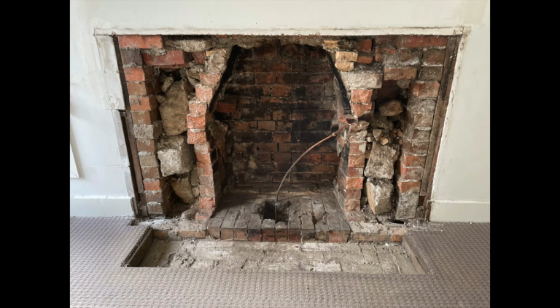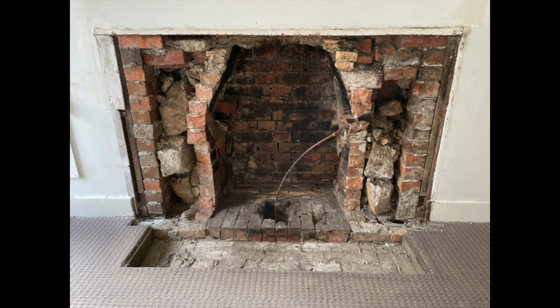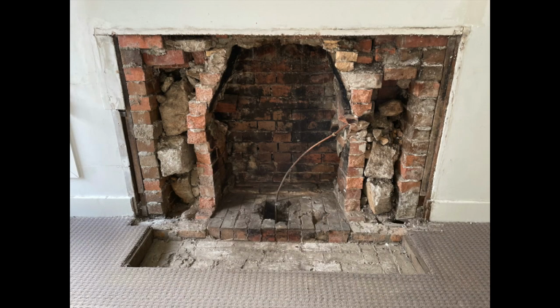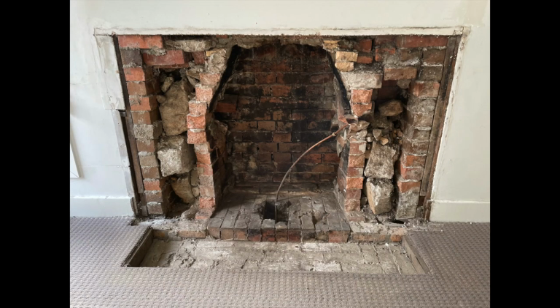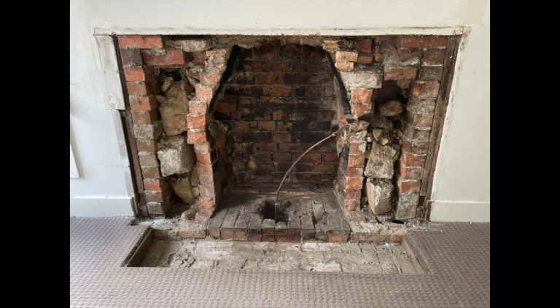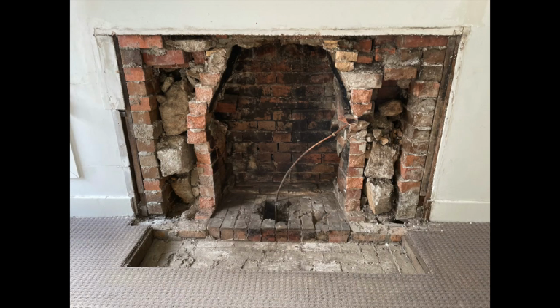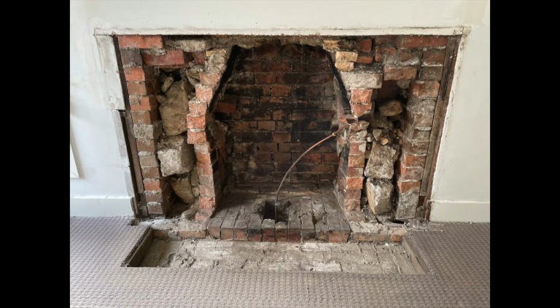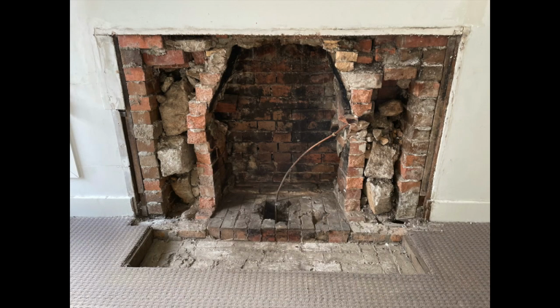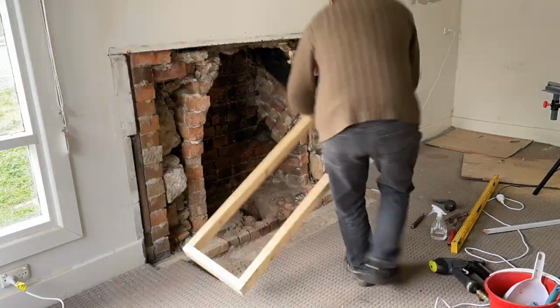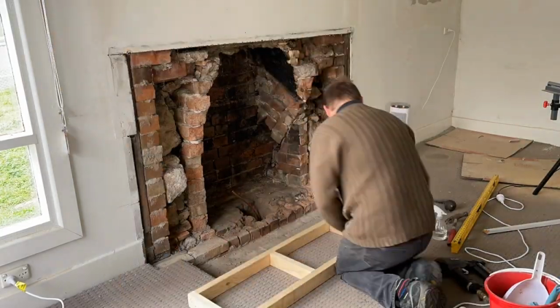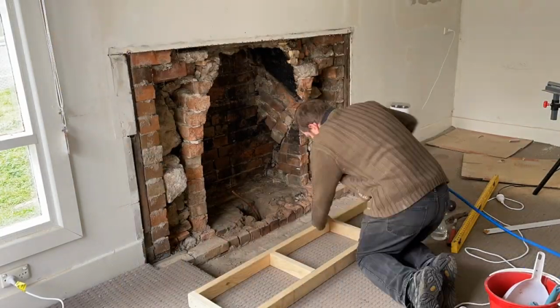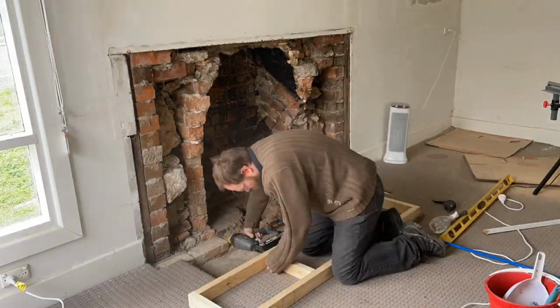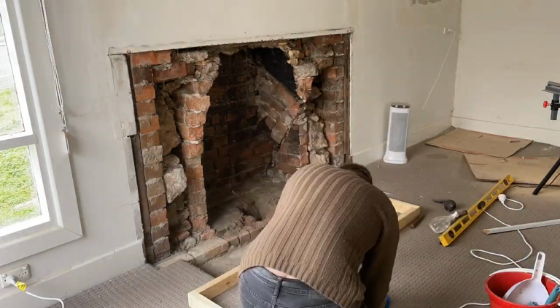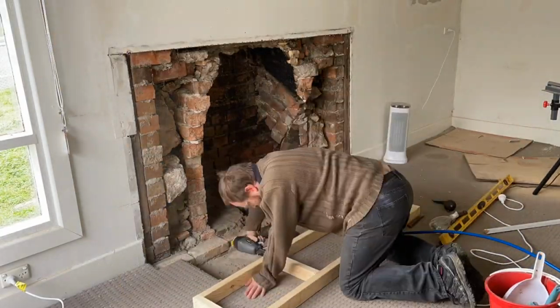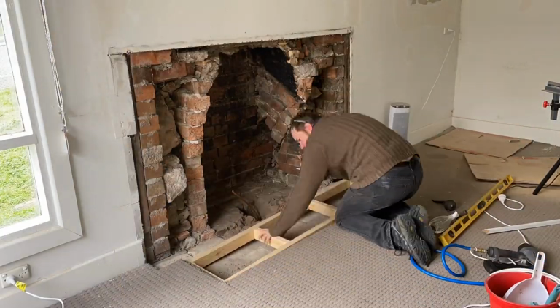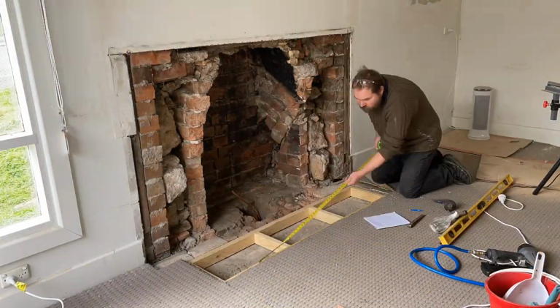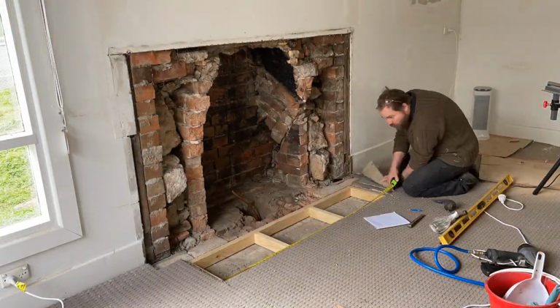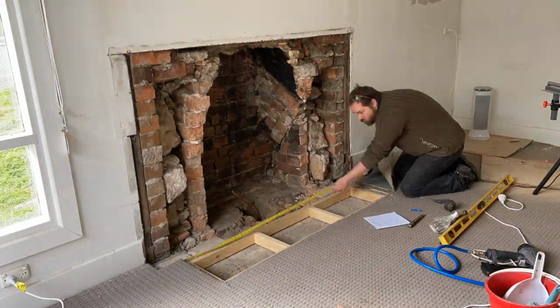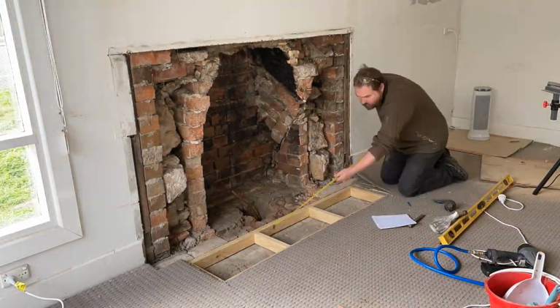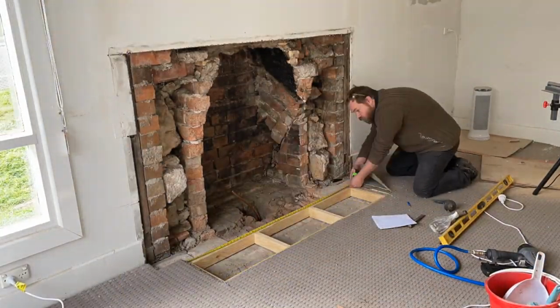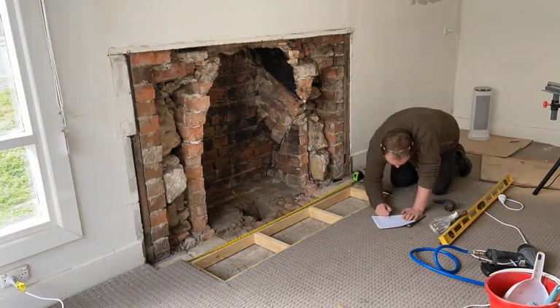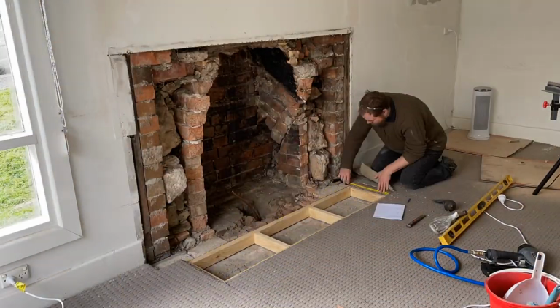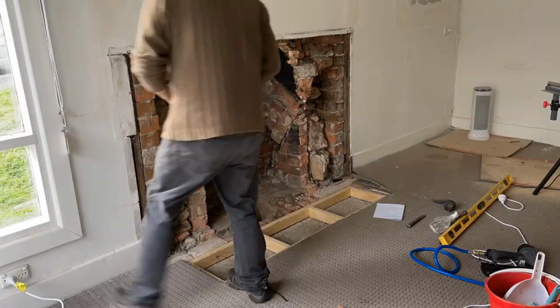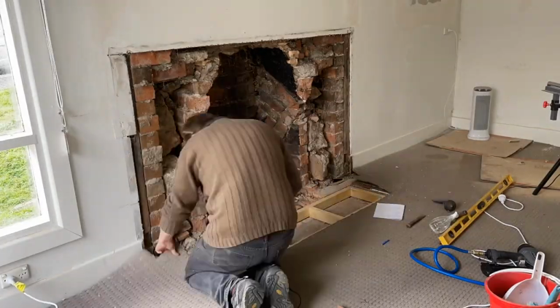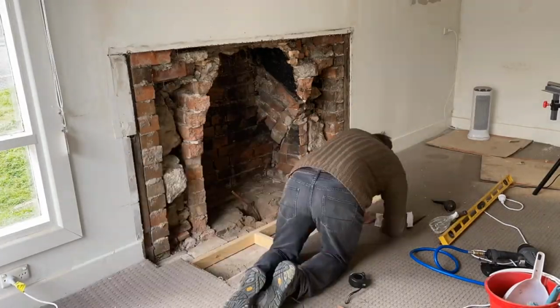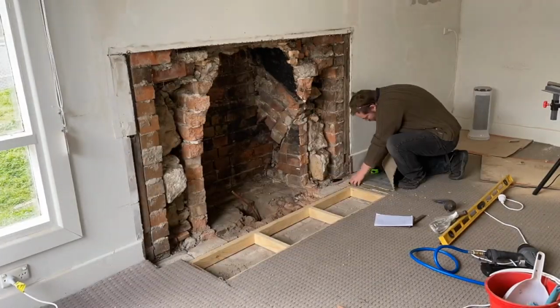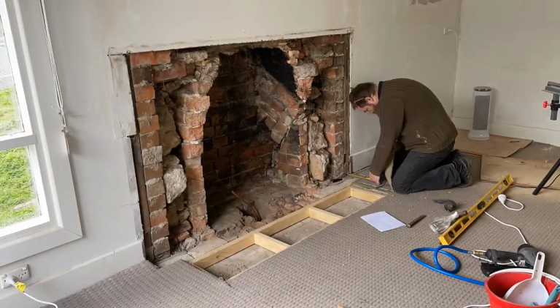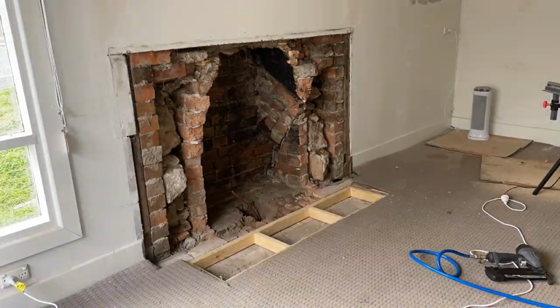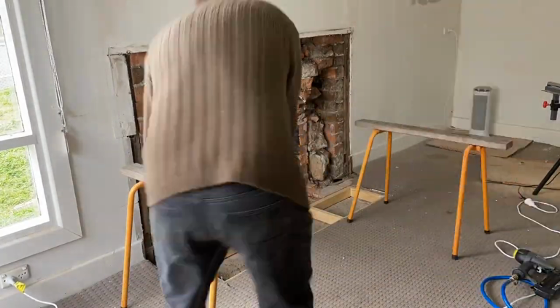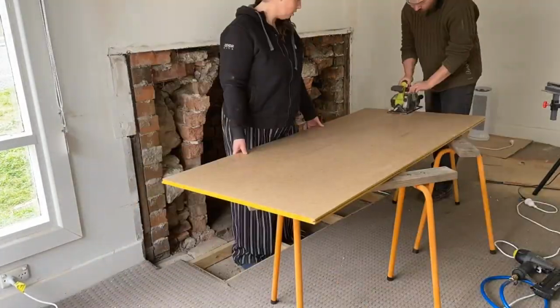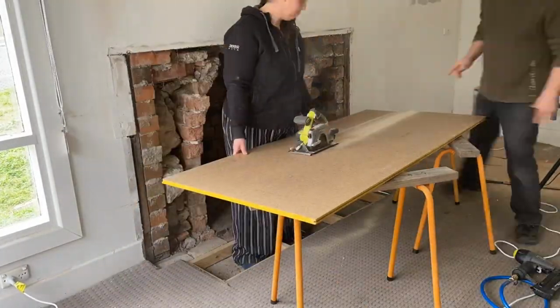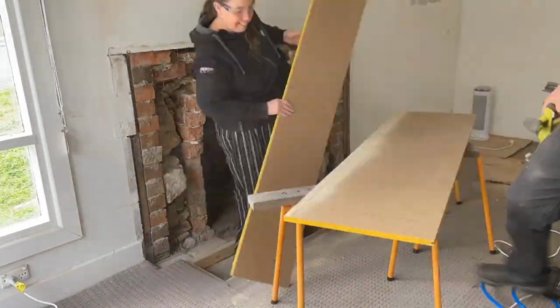Where the hearth had been there was a big gap, so we needed to make it flat so that the new carpet we put on would be able to go all the way to the edge of our new wall.